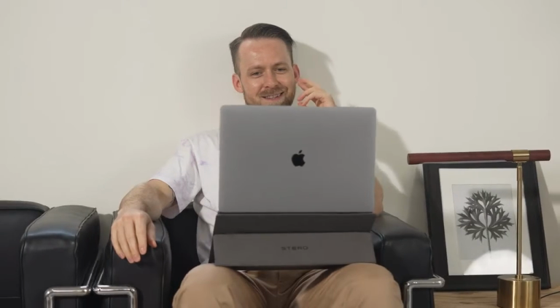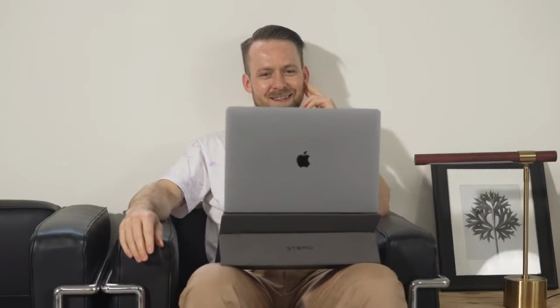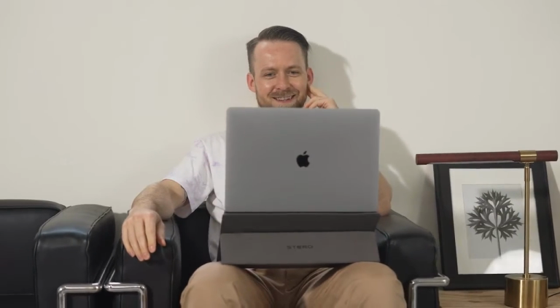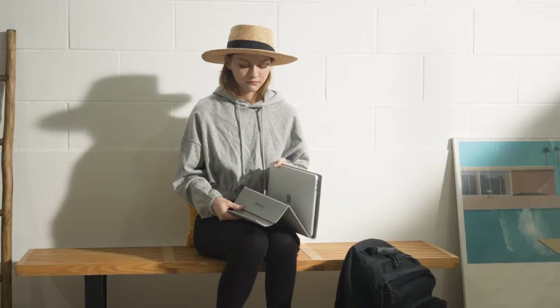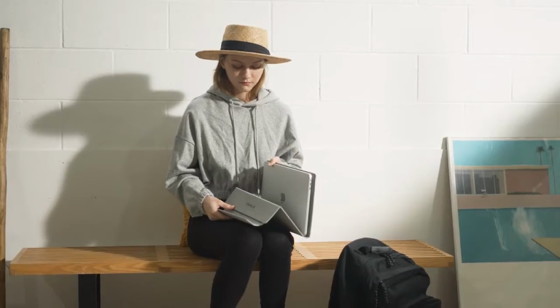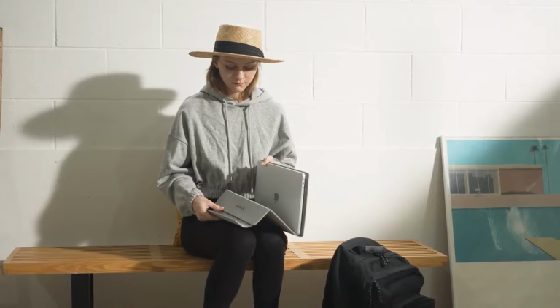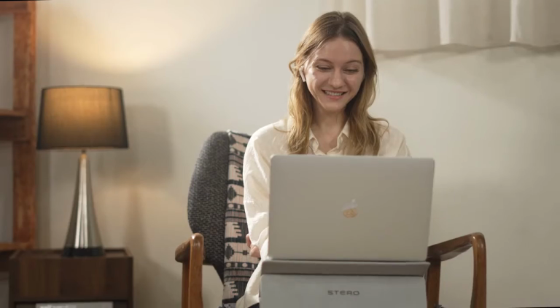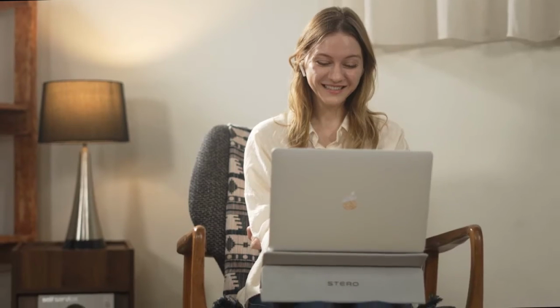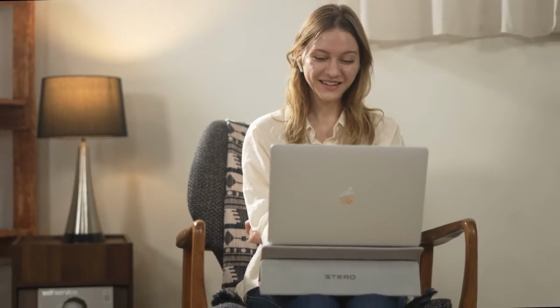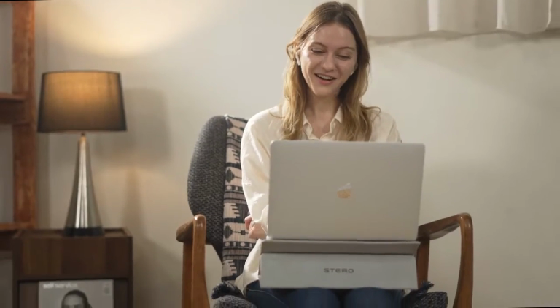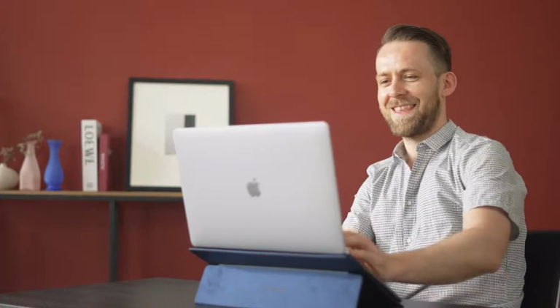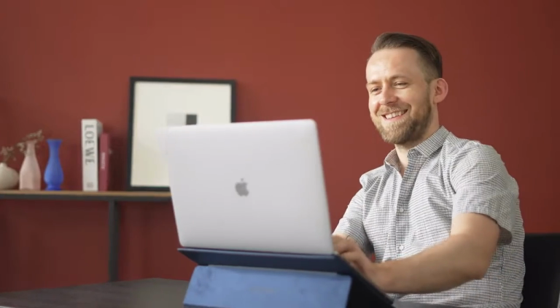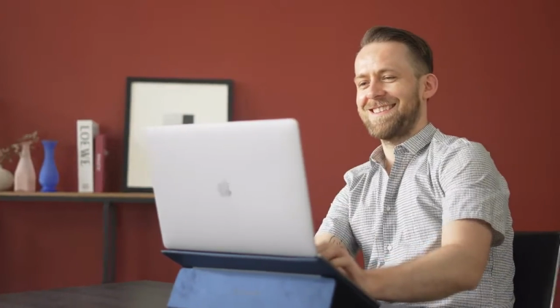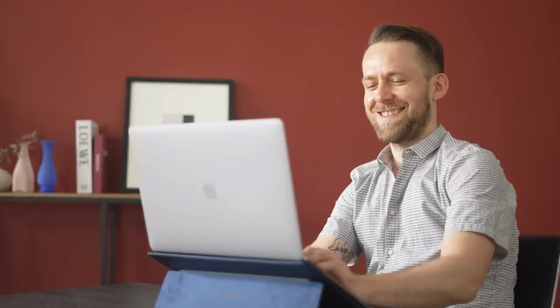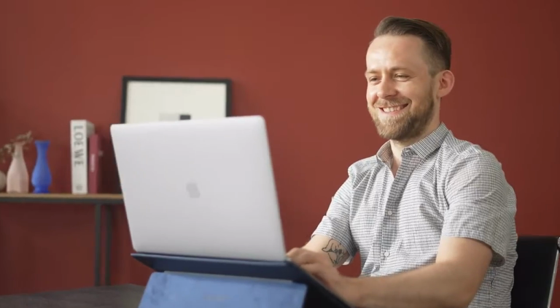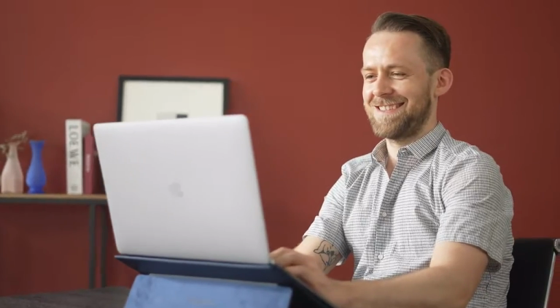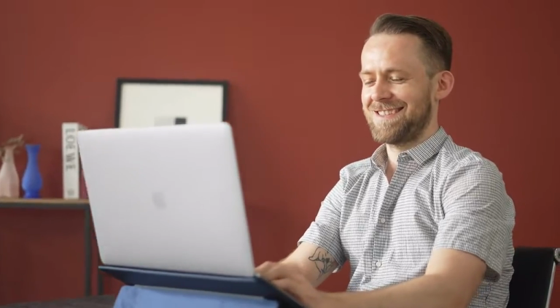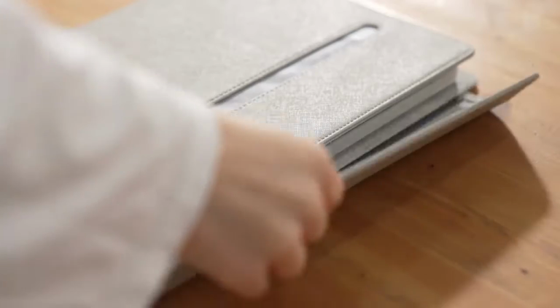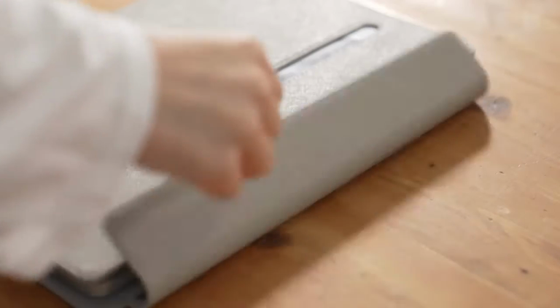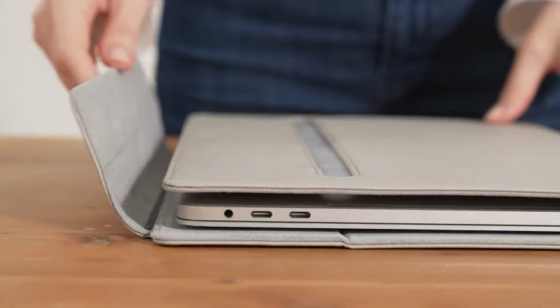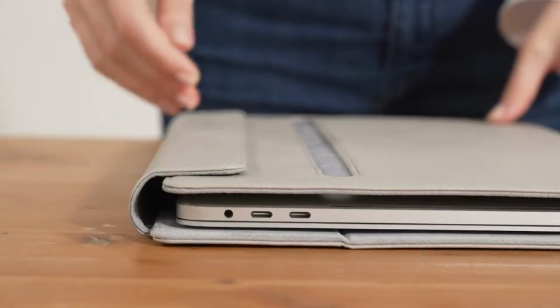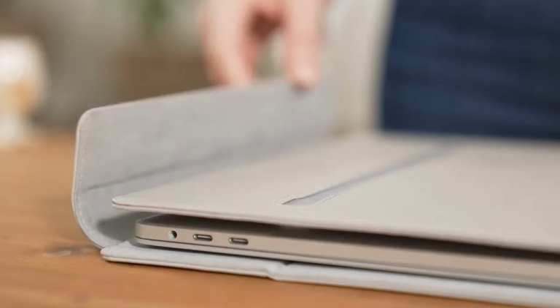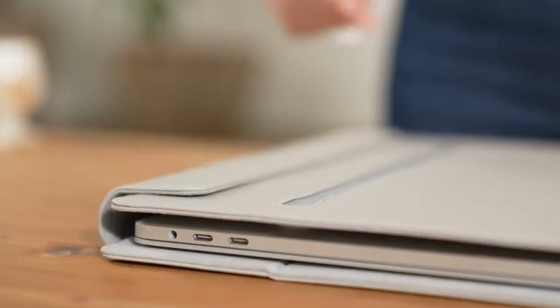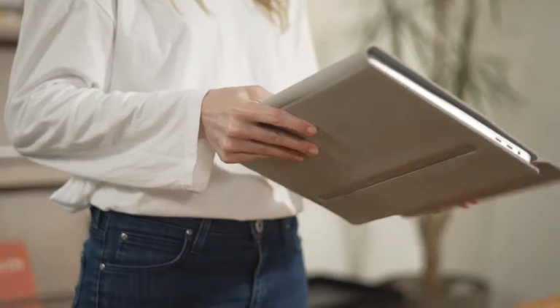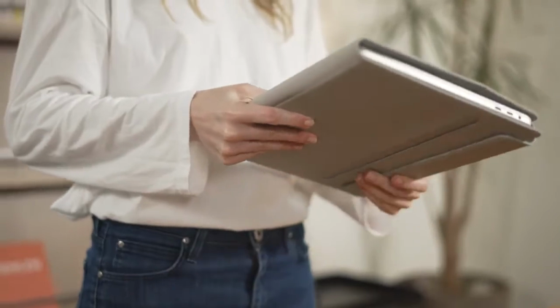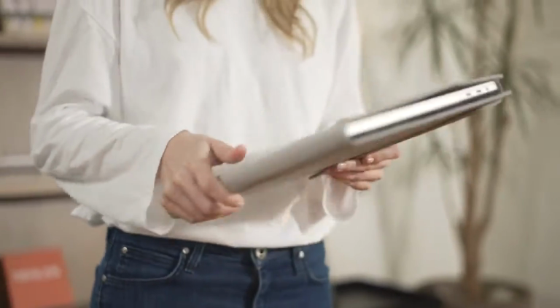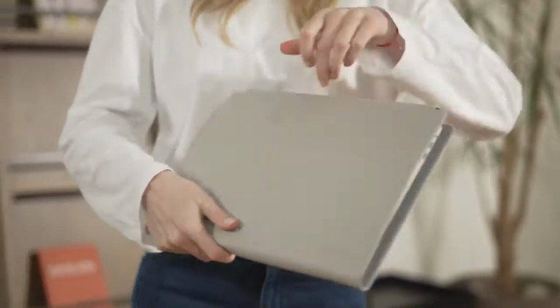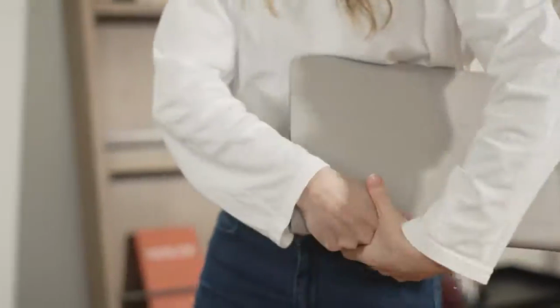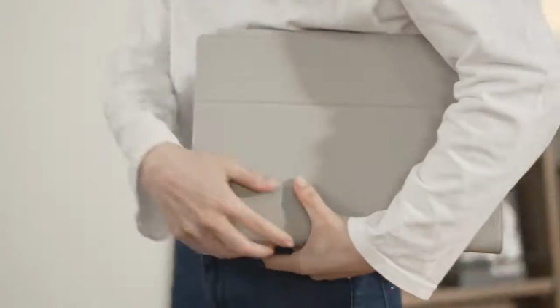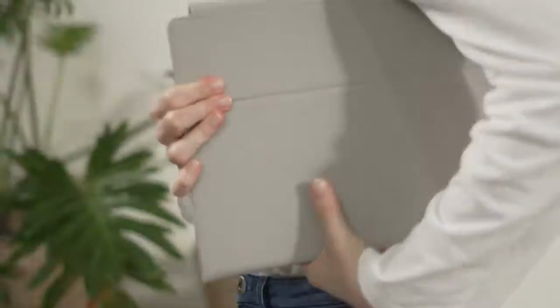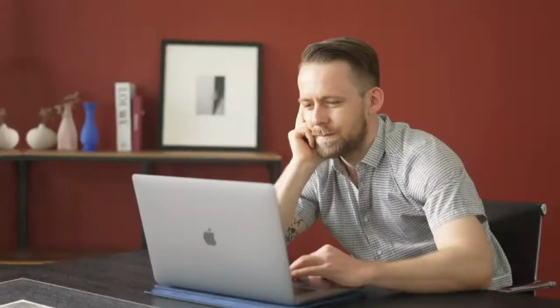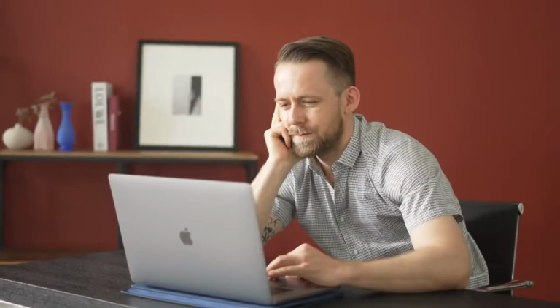Daily life. Travel. Anywhere. Set up your office in 3 seconds flat. And another 3 seconds to go back into the original laptop sleeve. How simple is that?